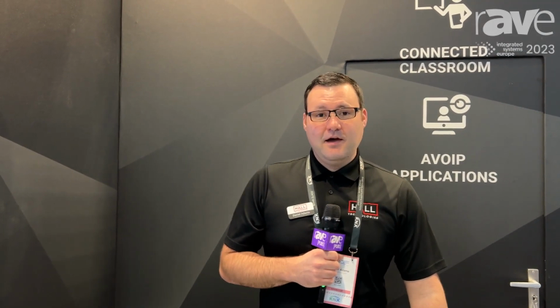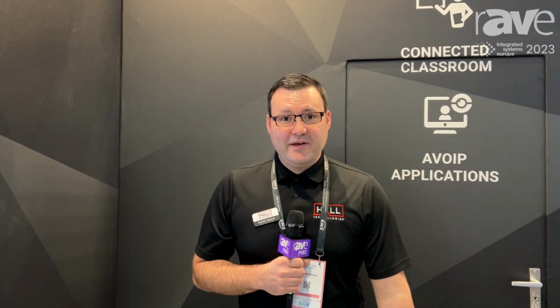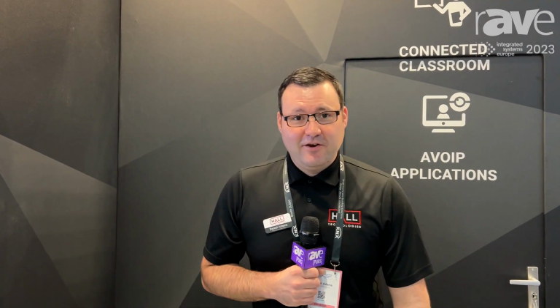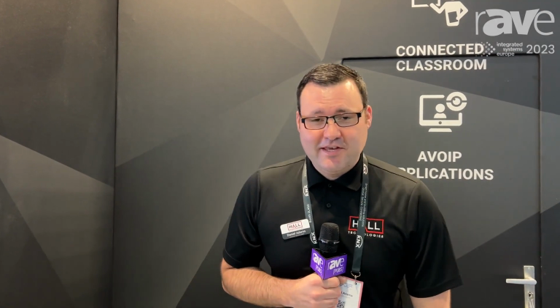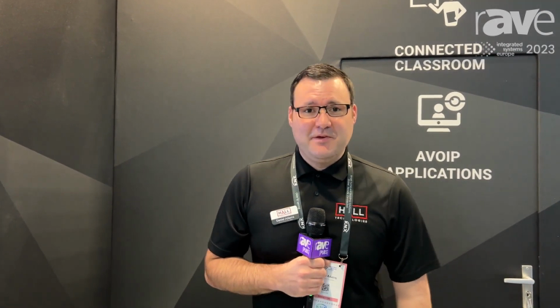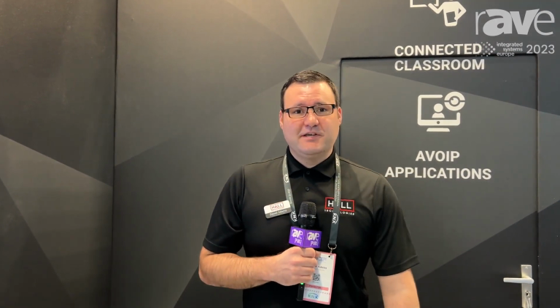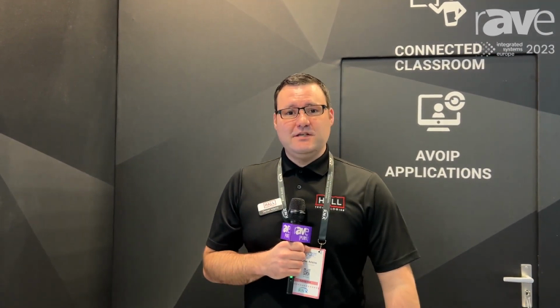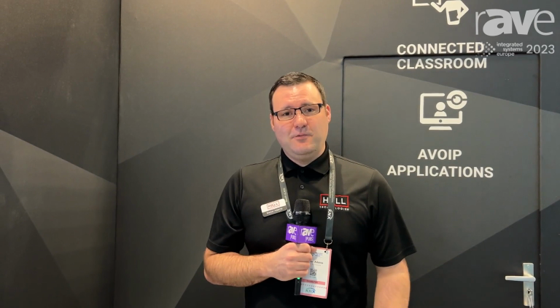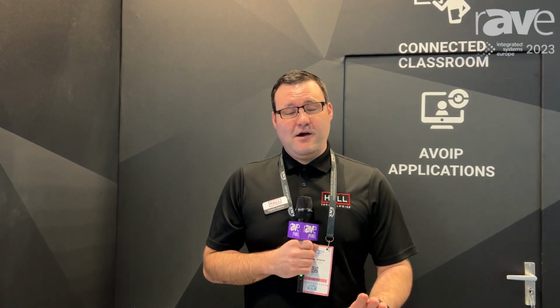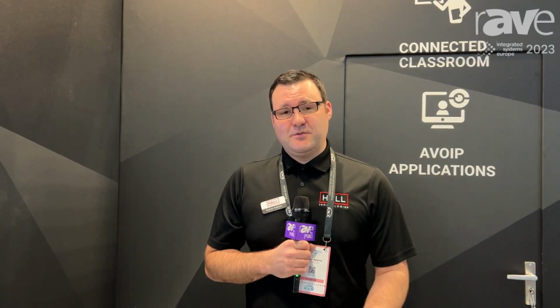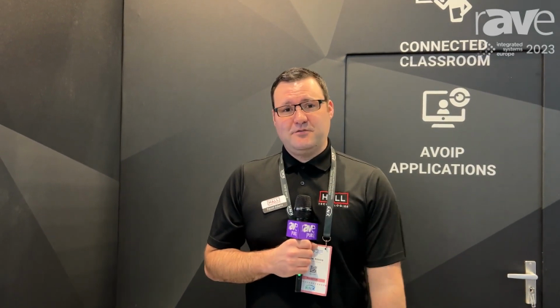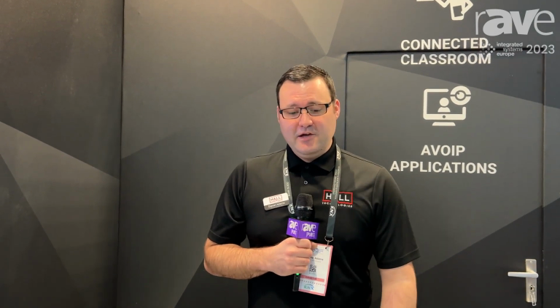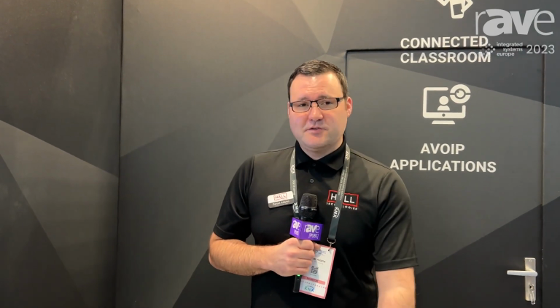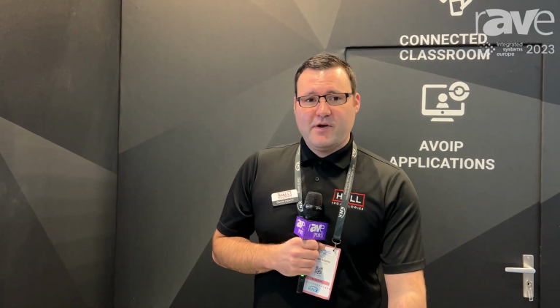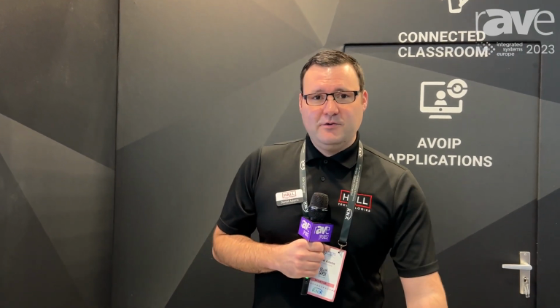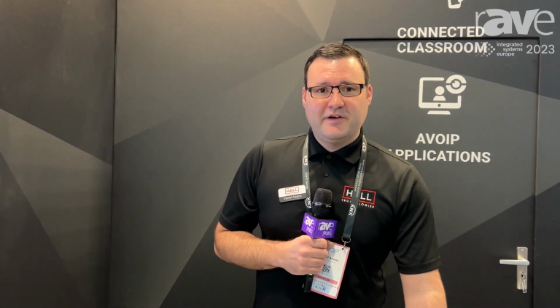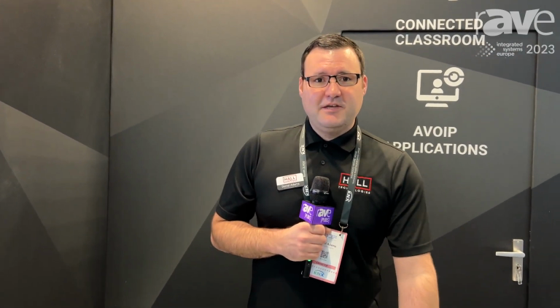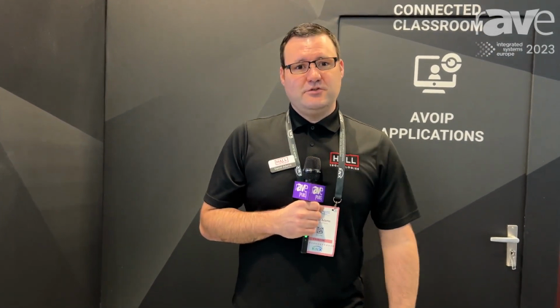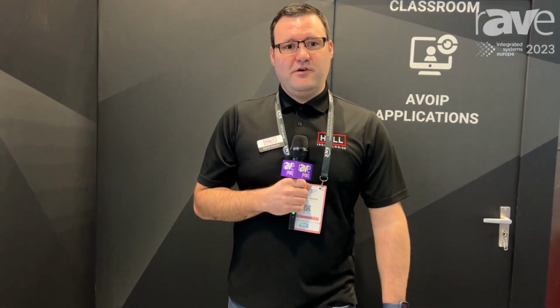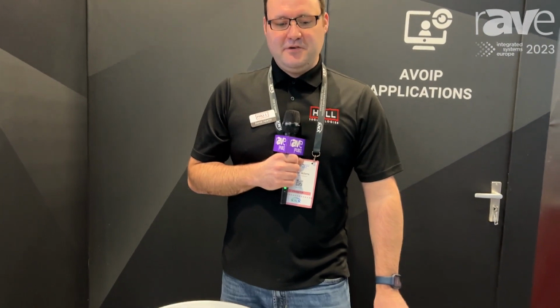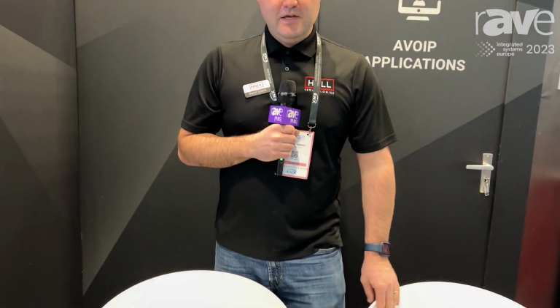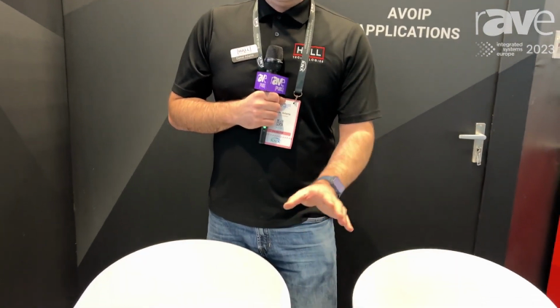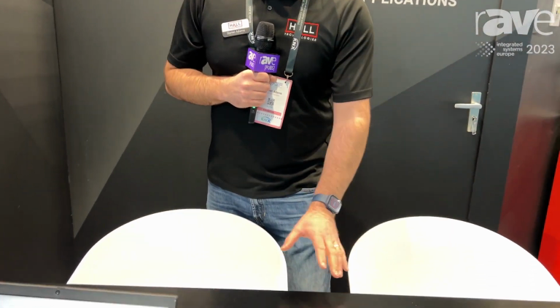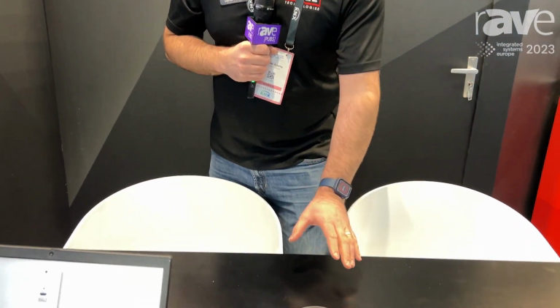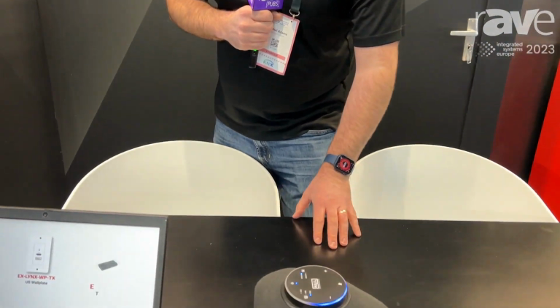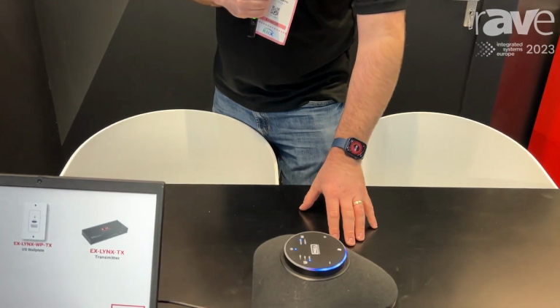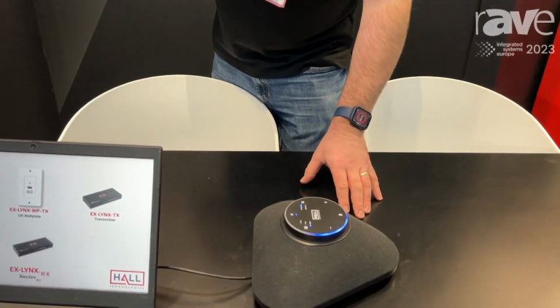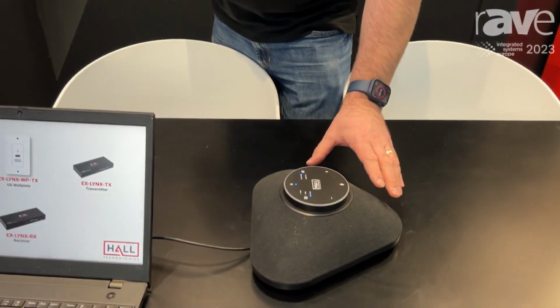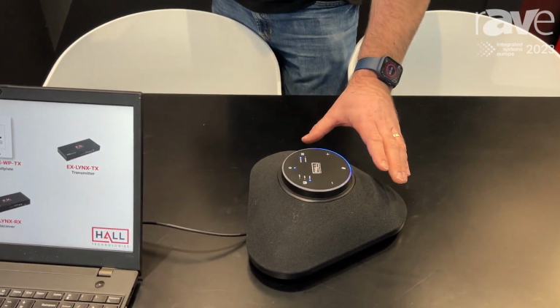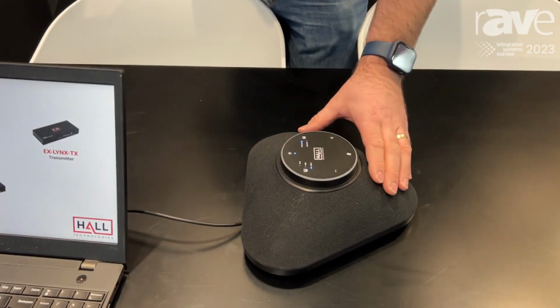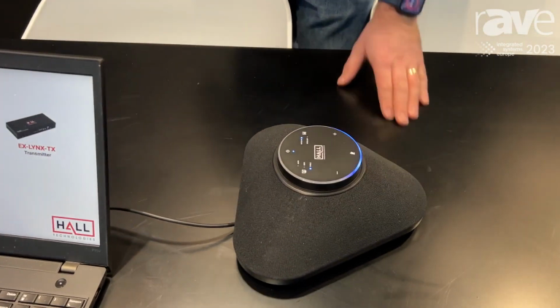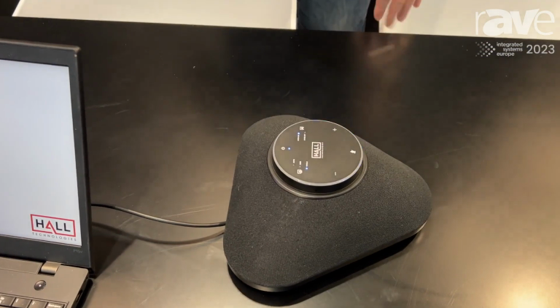Hi, my name is Daniel. I'm part of the technical team here at Hall Technologies and we're here at ISC 2023 showing off some of our brand new unified communication solutions for meeting rooms. What we're going to show you here is our tabletop conference speaker and microphone setup, the Odyssey.